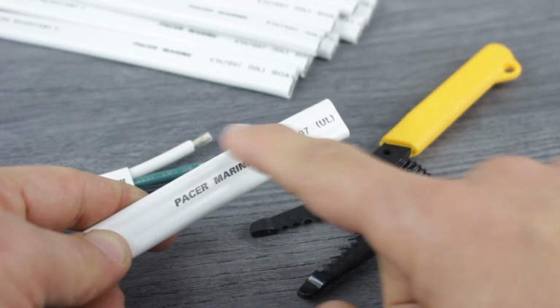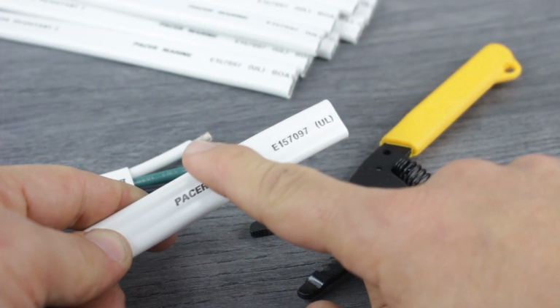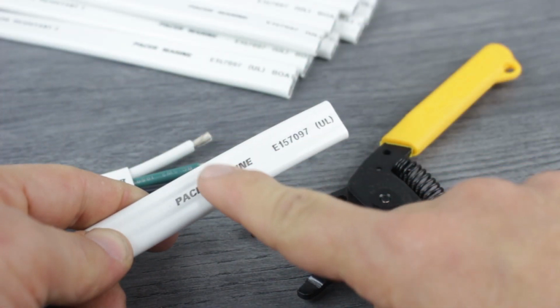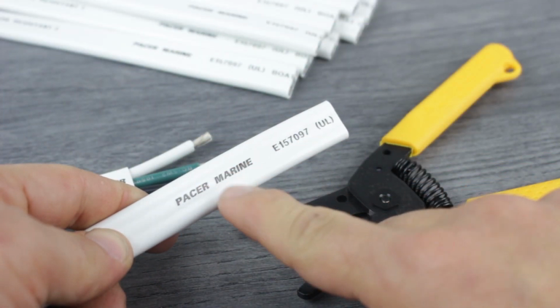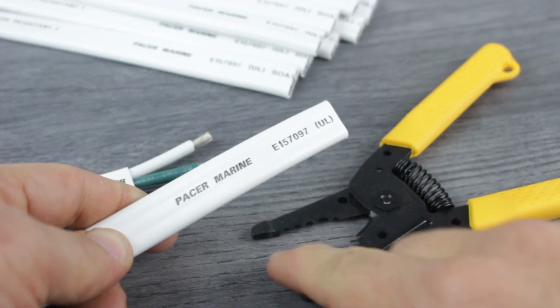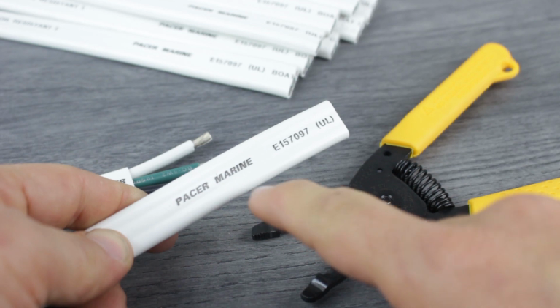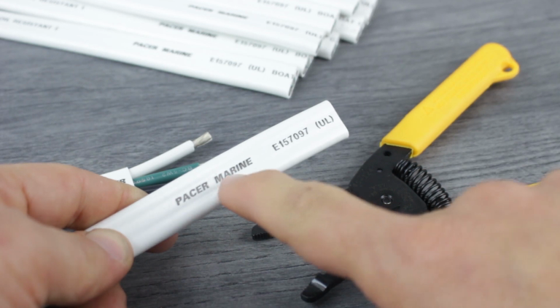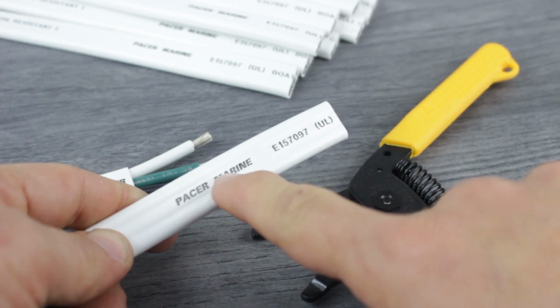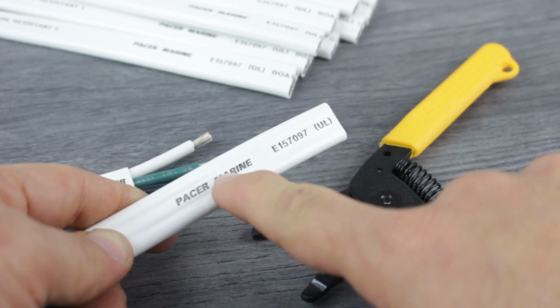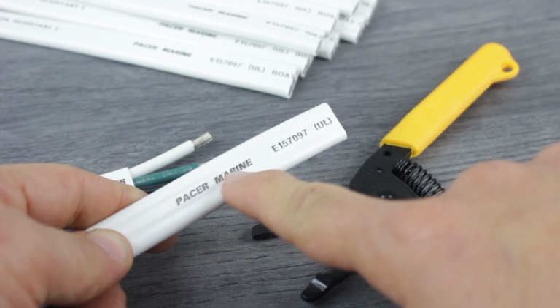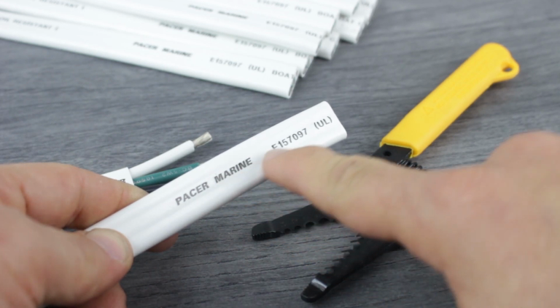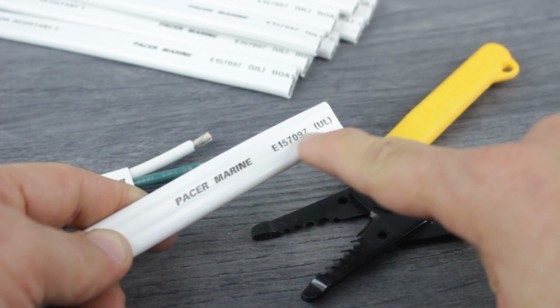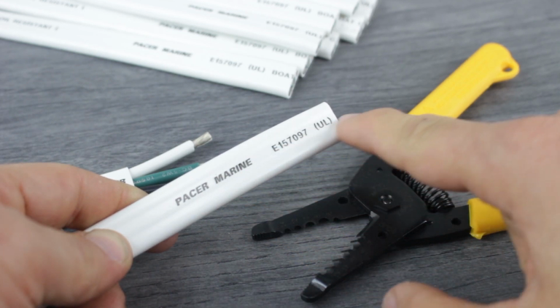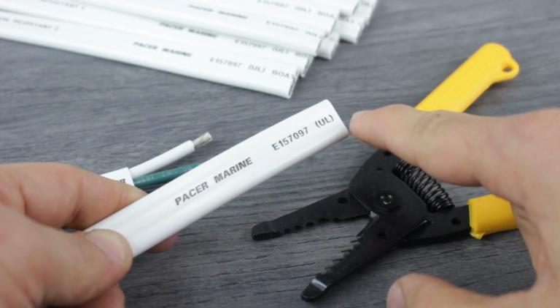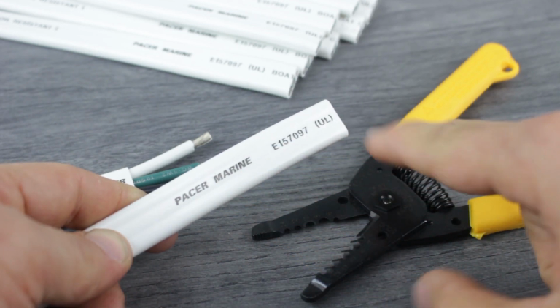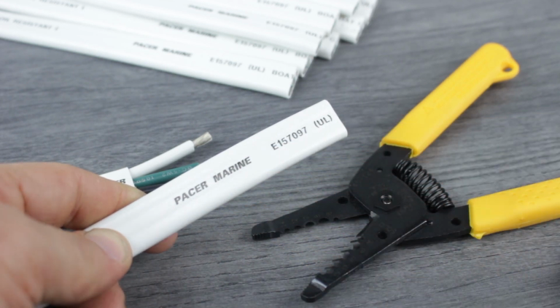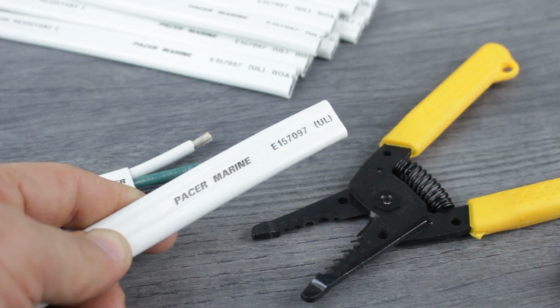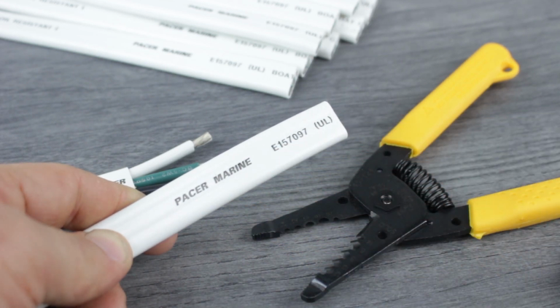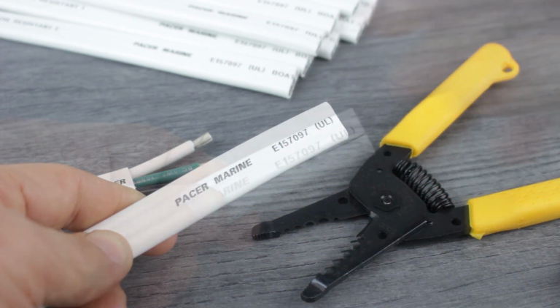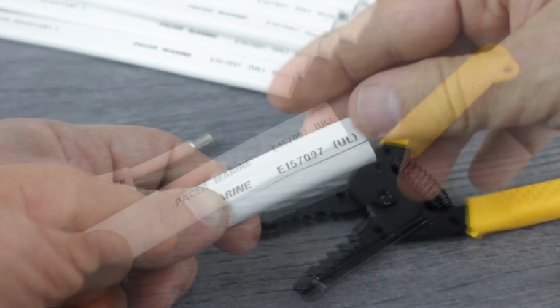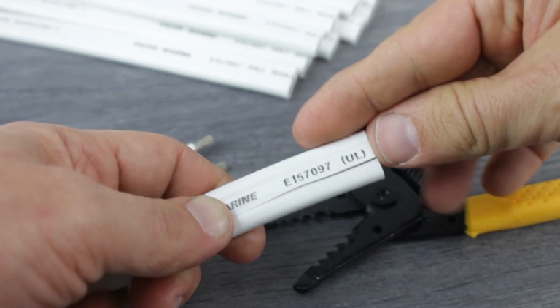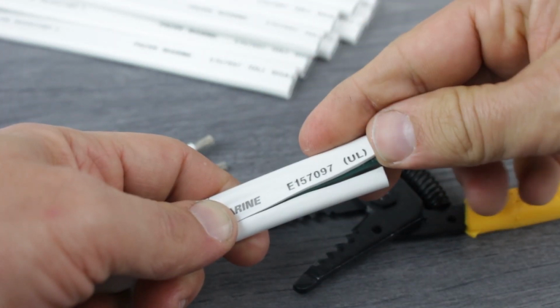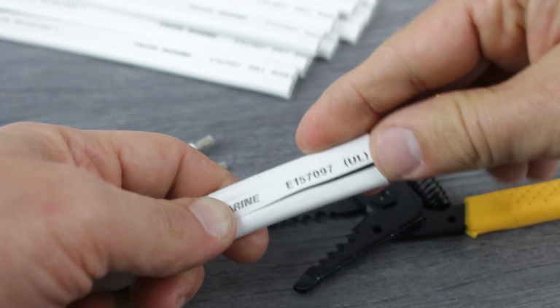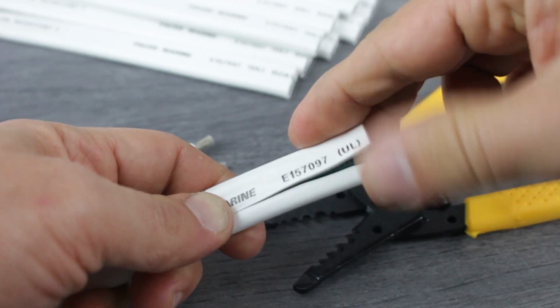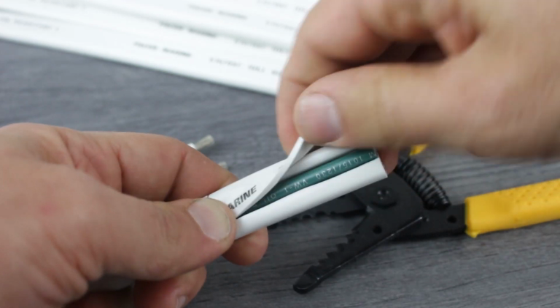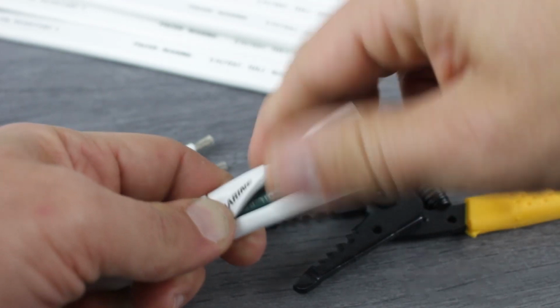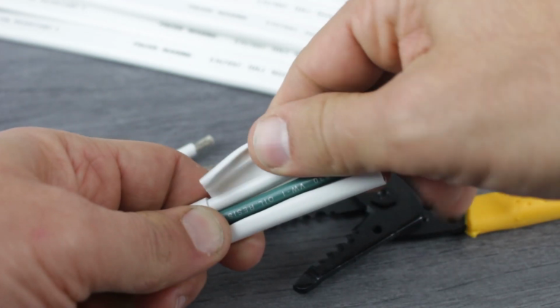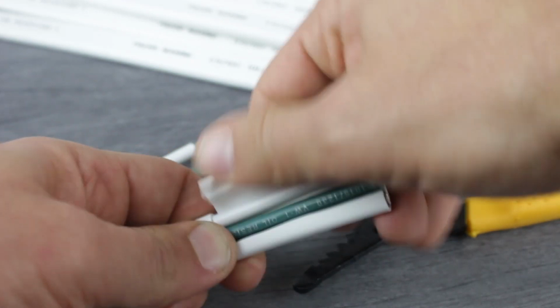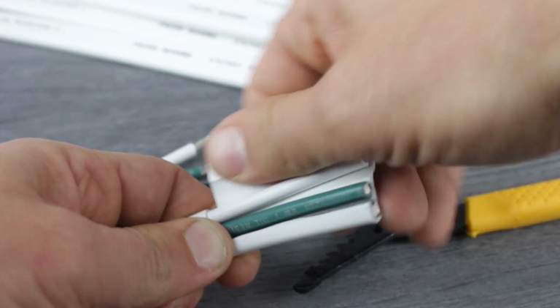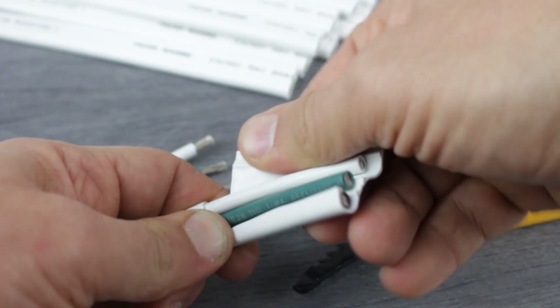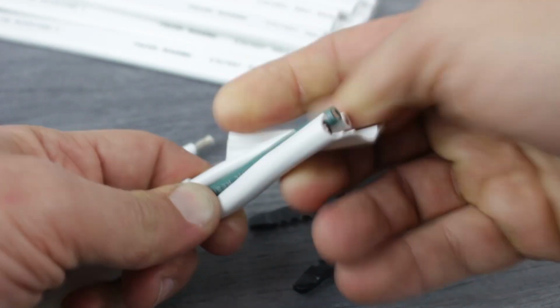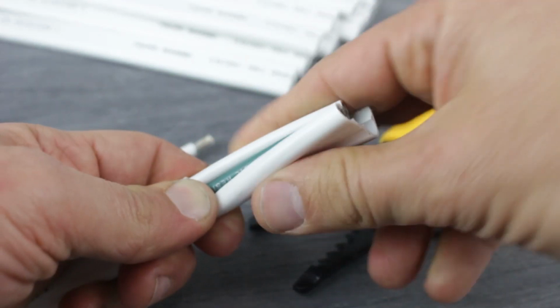Now we'll remove the outer jacket of the cable. If you need to, you can cut a slit between the conductors in order to make removal easier. With the outer insulation removed, we can use our wire strippers on the now exposed inner conductors.